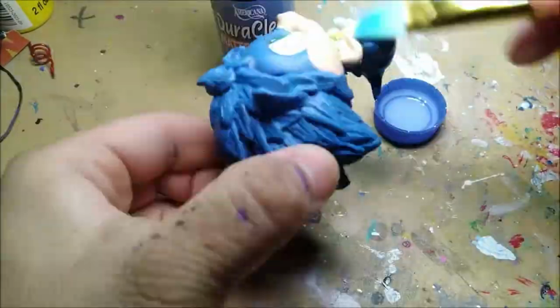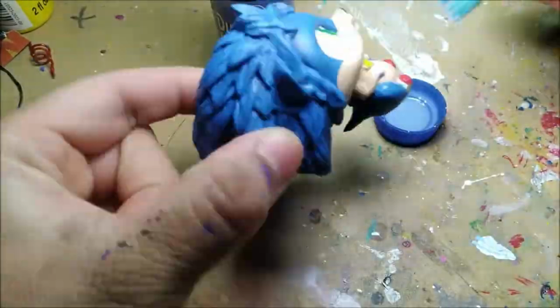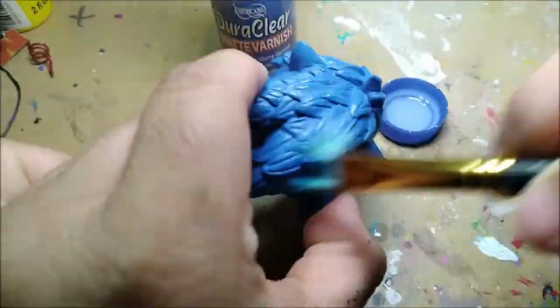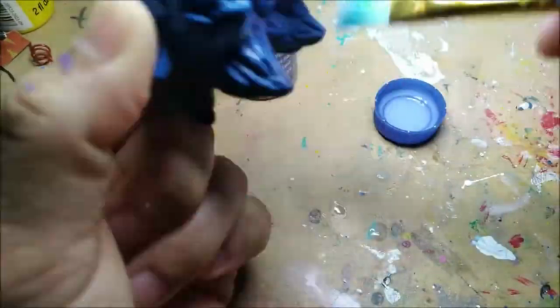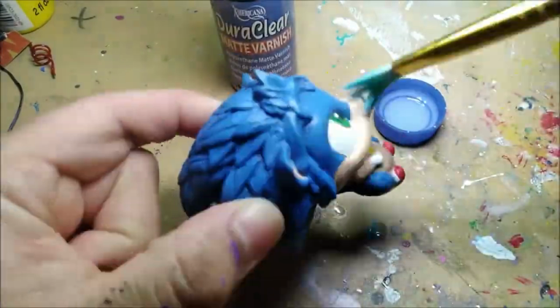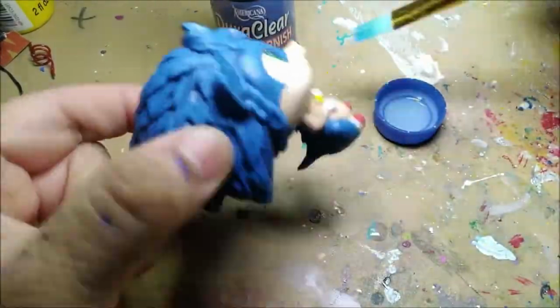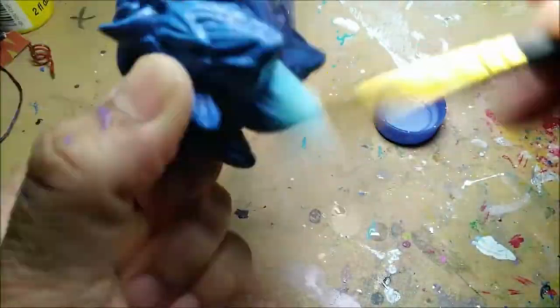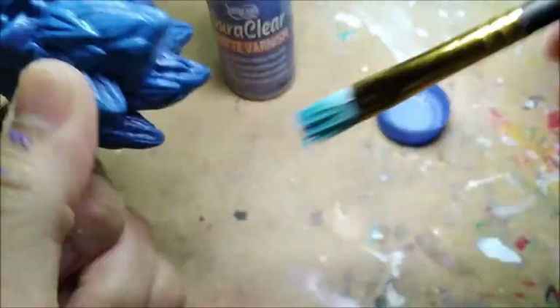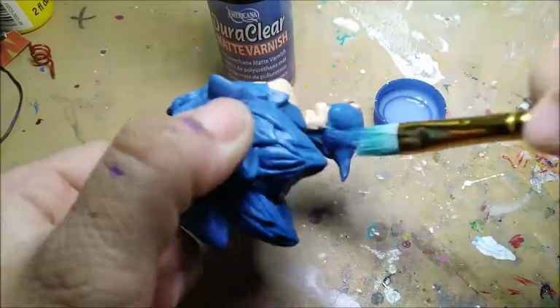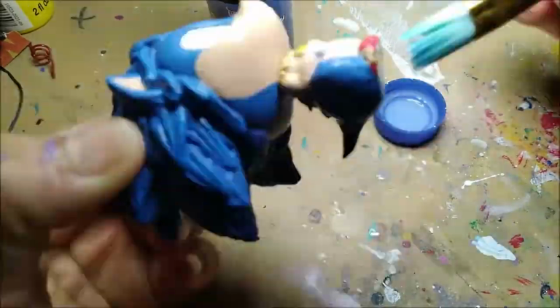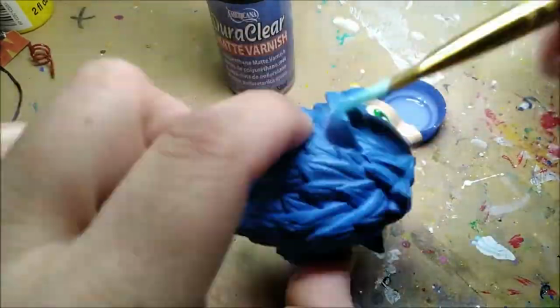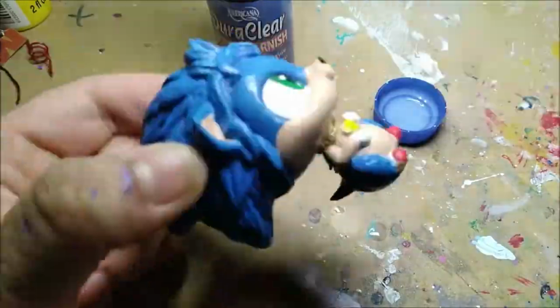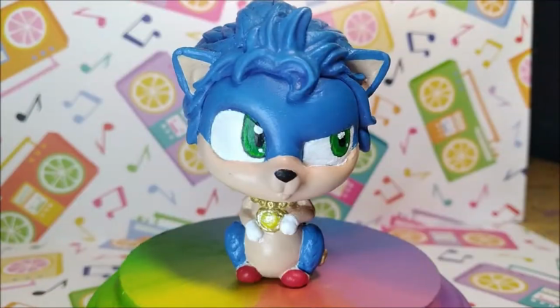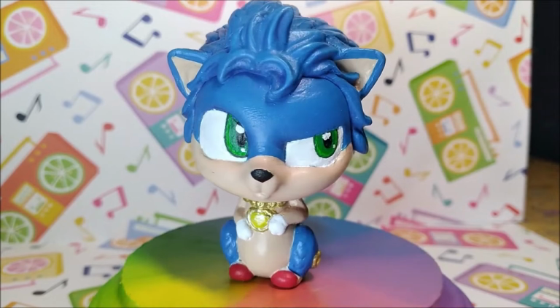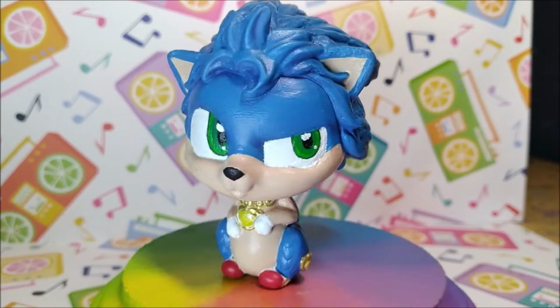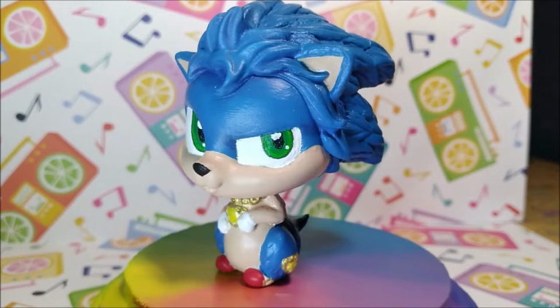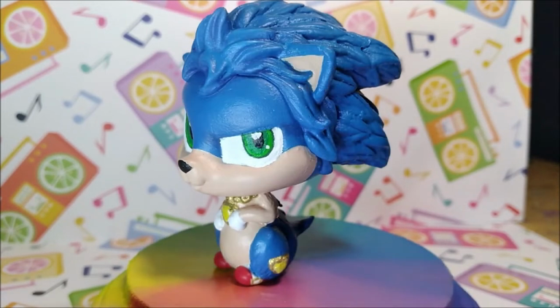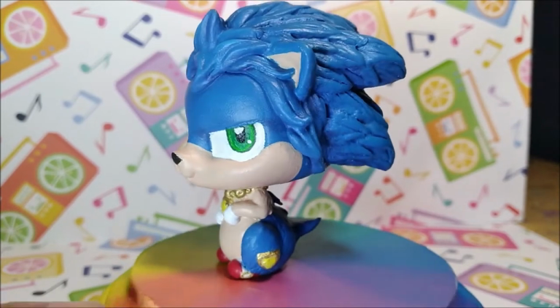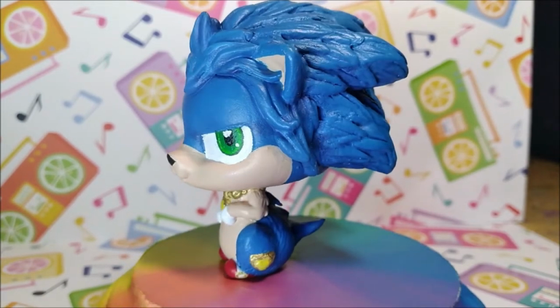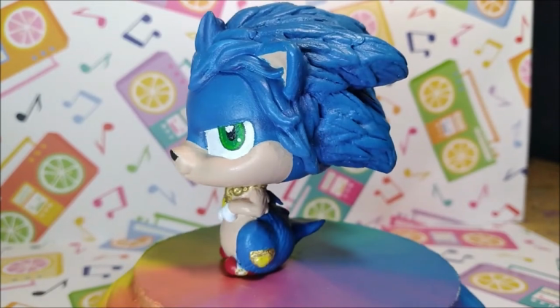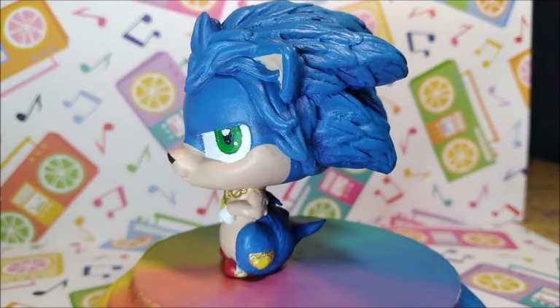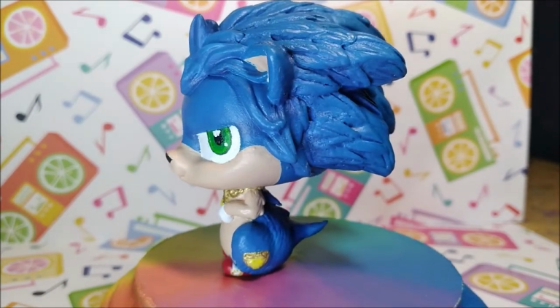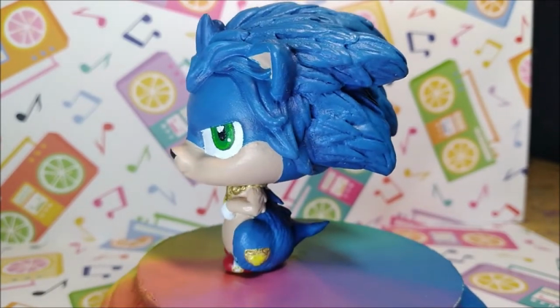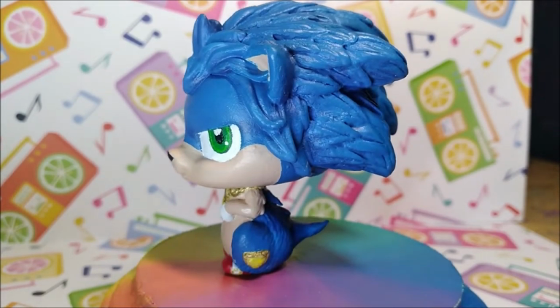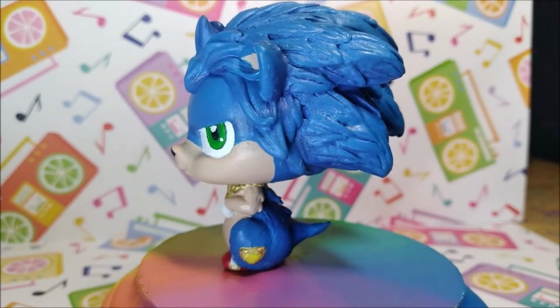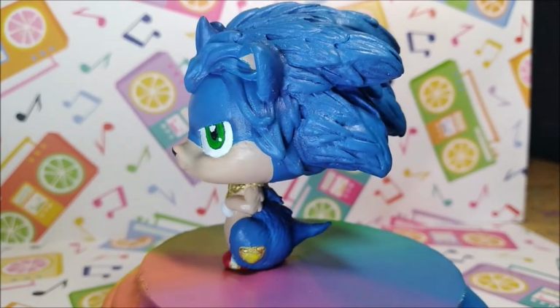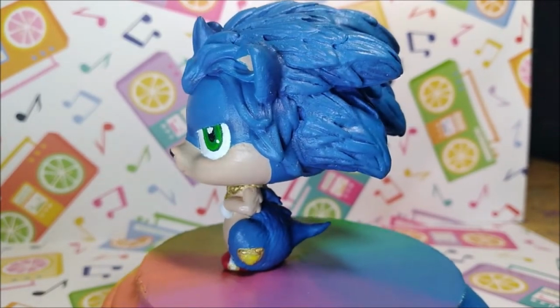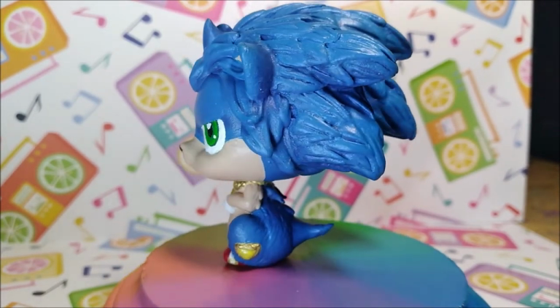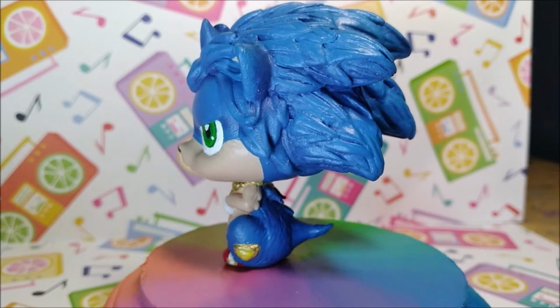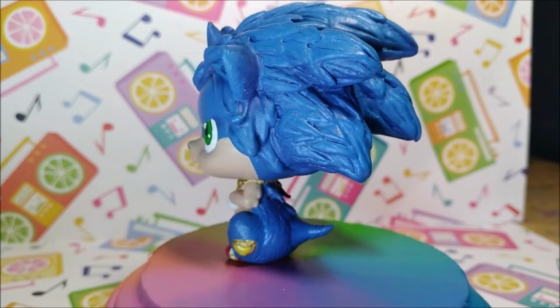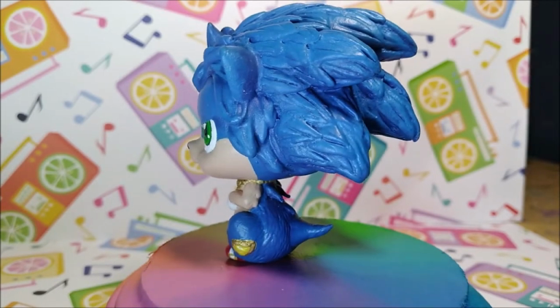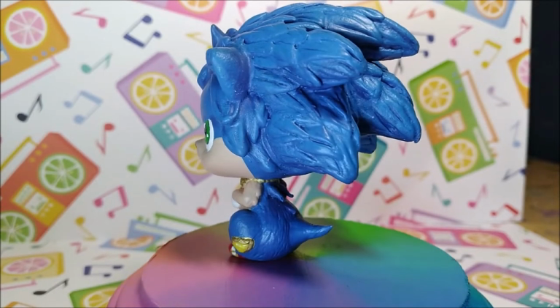The only good thing Sonic X is for is making fake screenshots and doing terrible dubs from 2006.